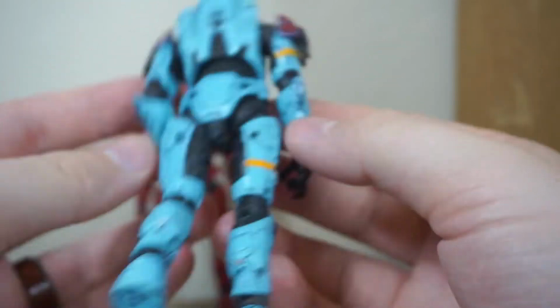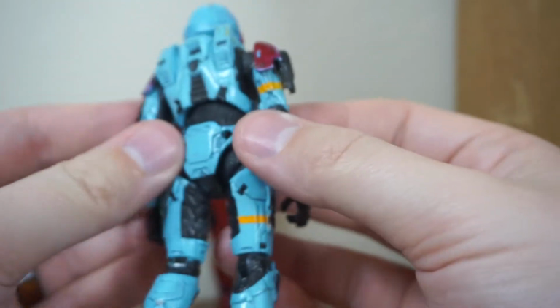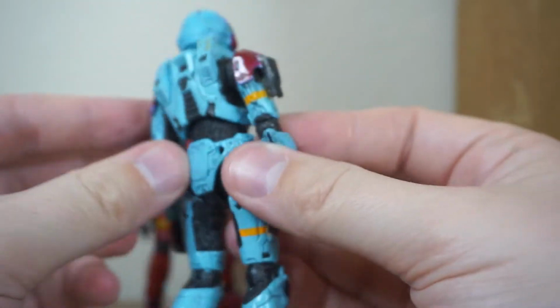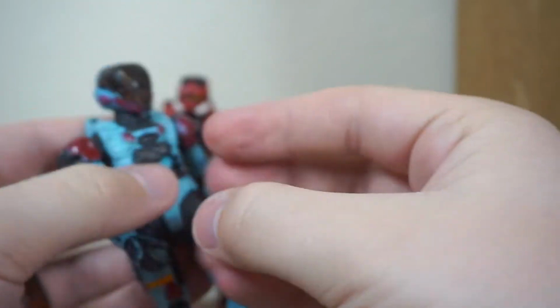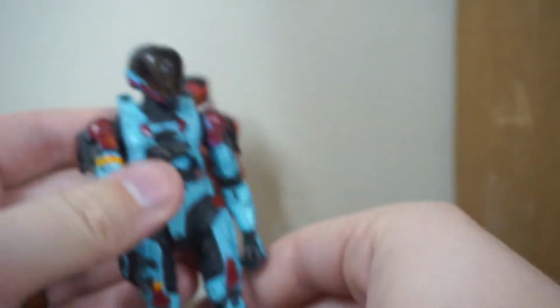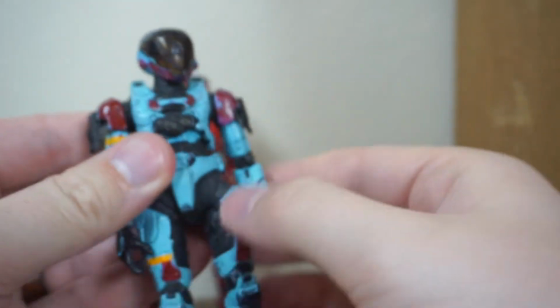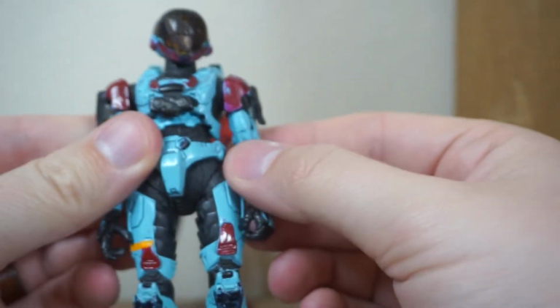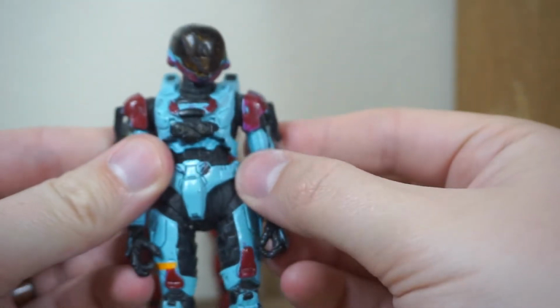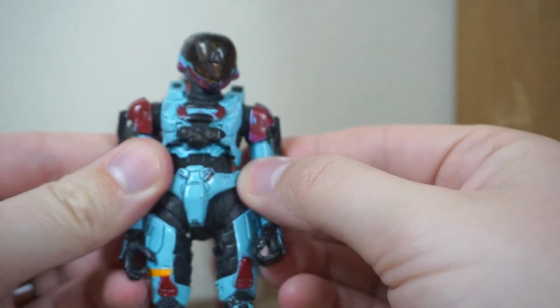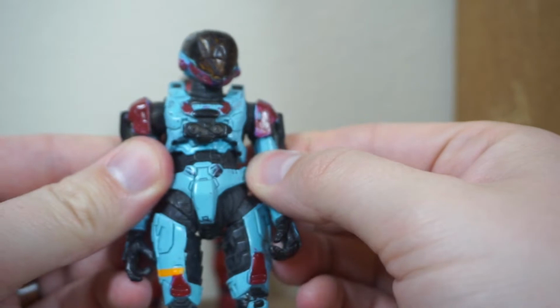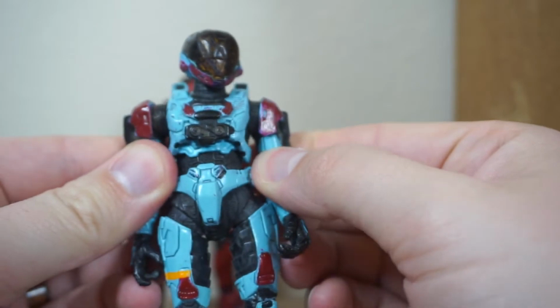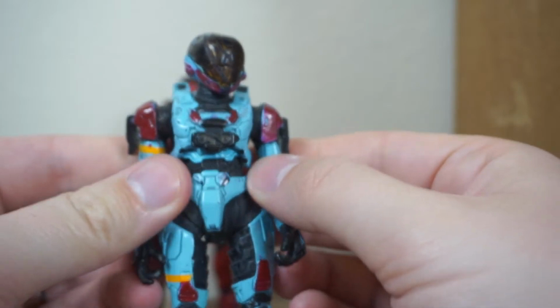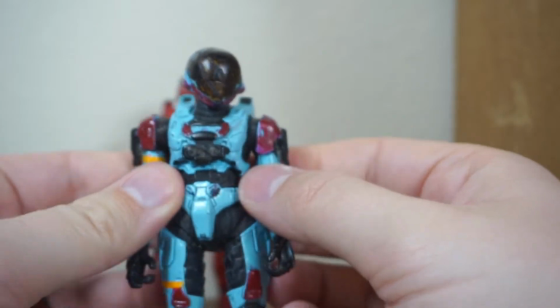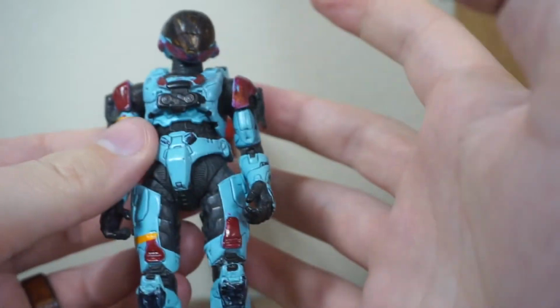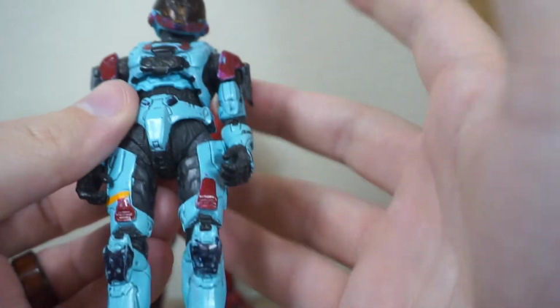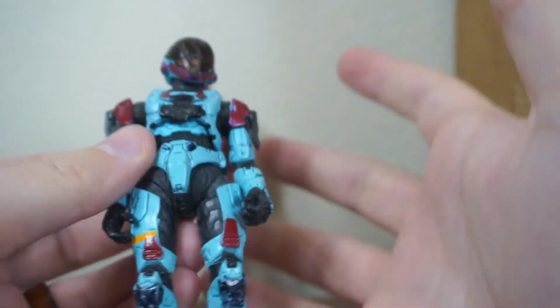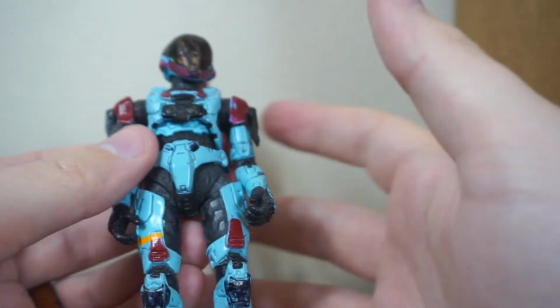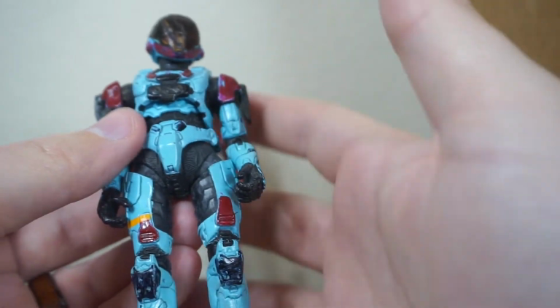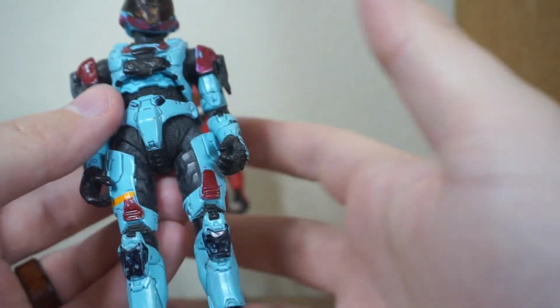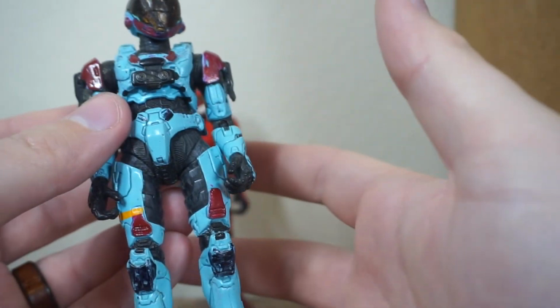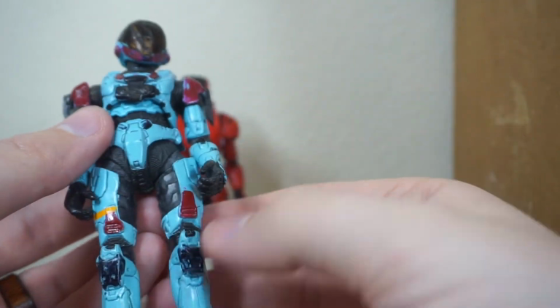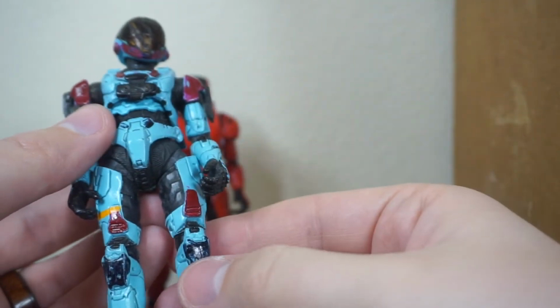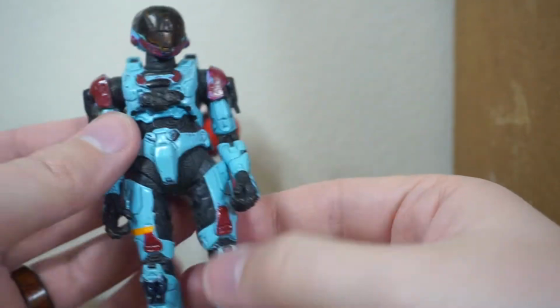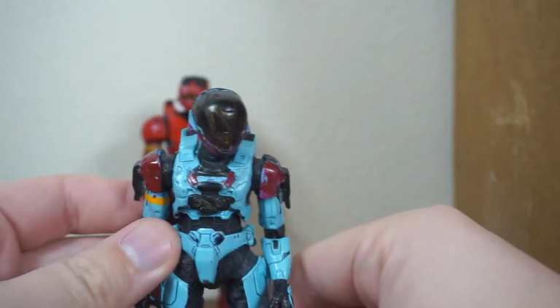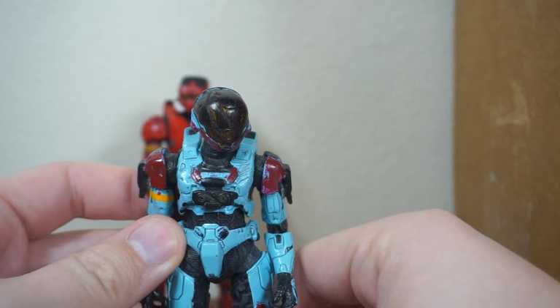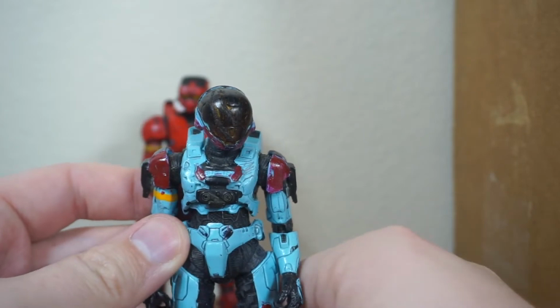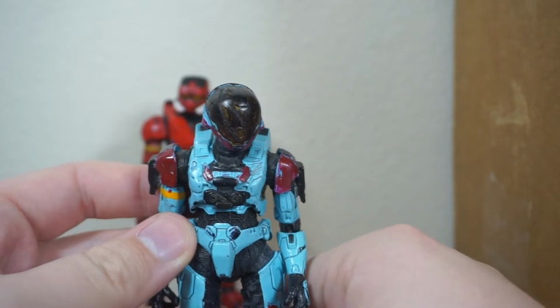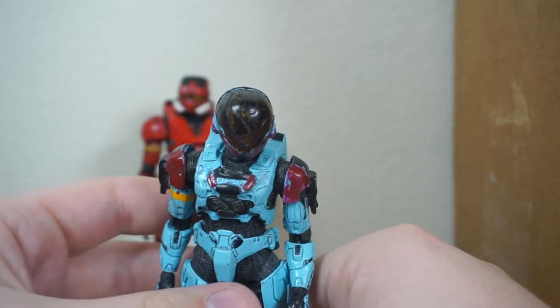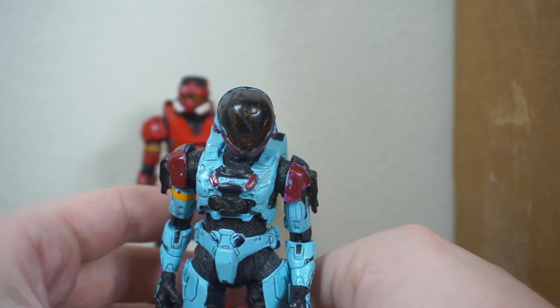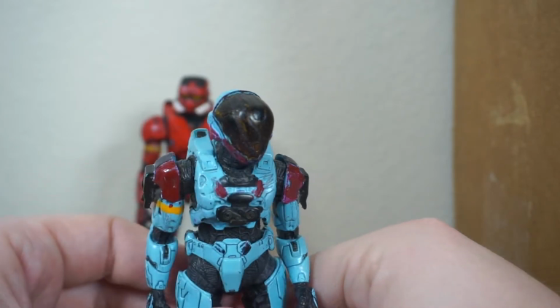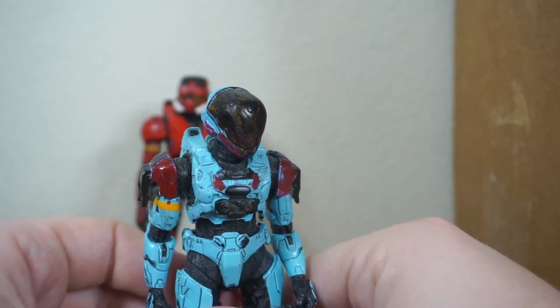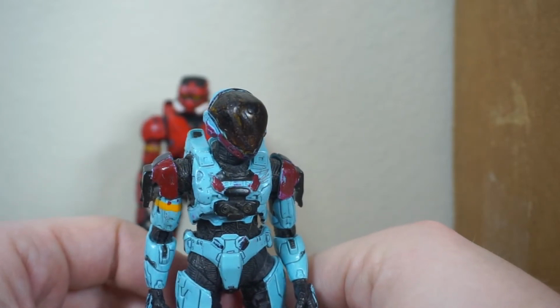These guys were cool, they were very detailed, but they were not the best play-feature related toys. They're a little bit brittle, let's just say that.